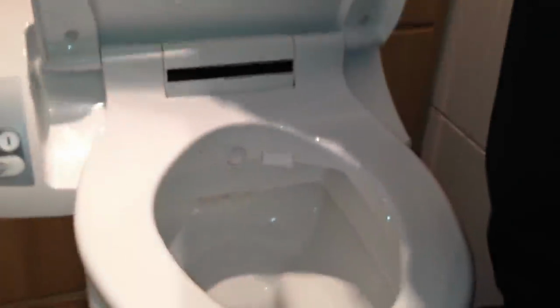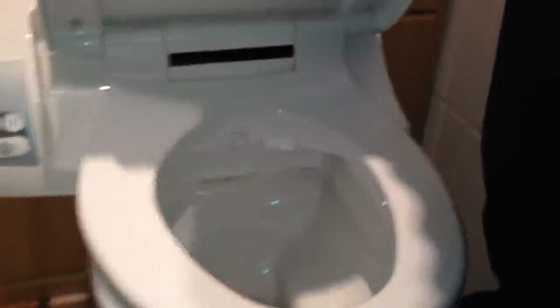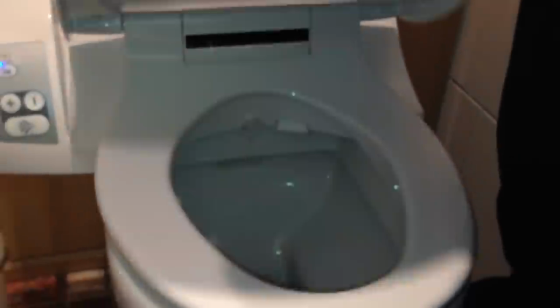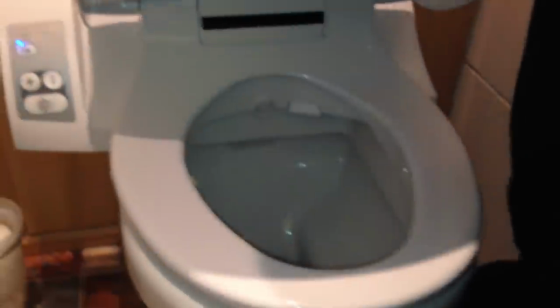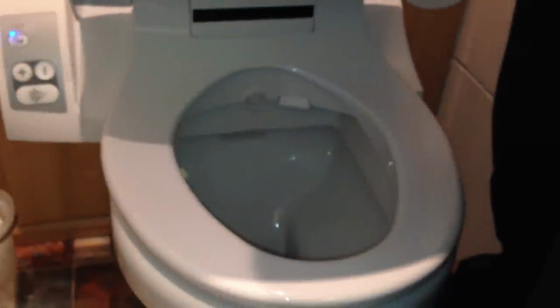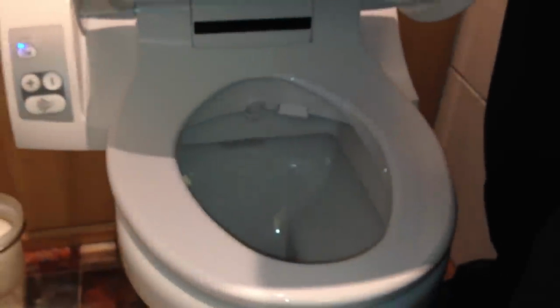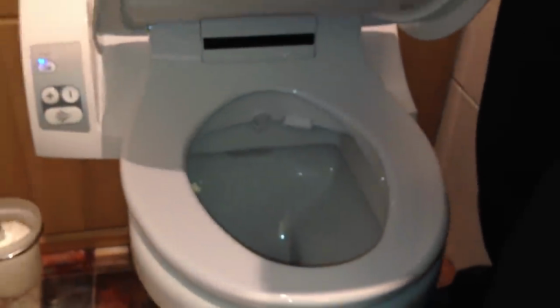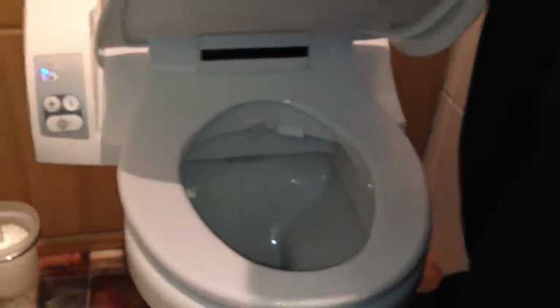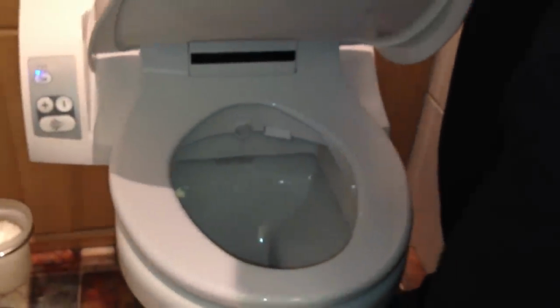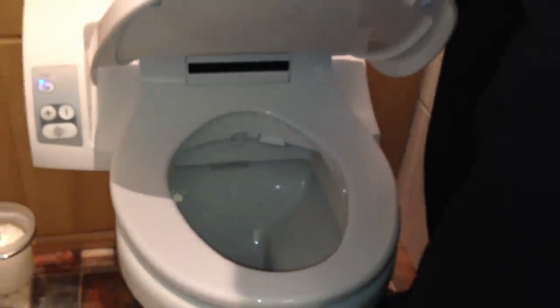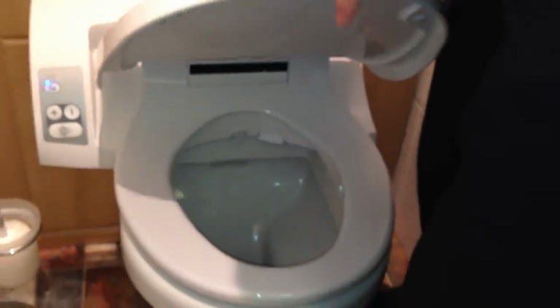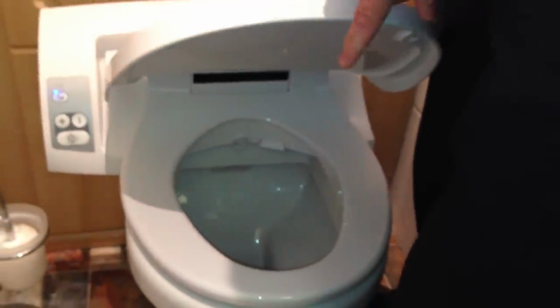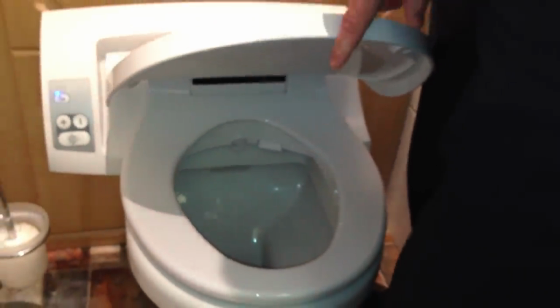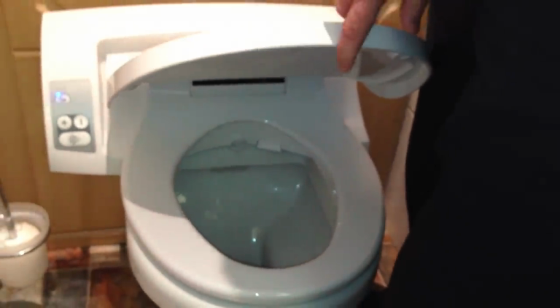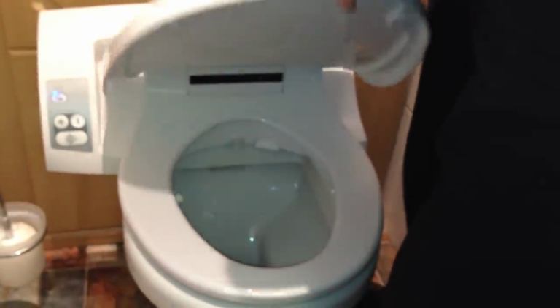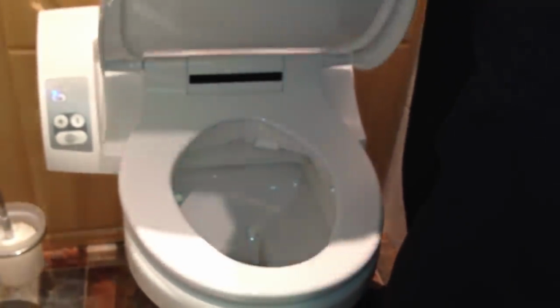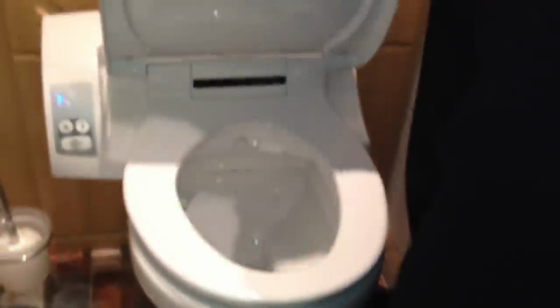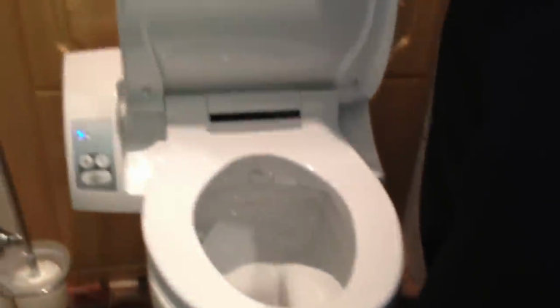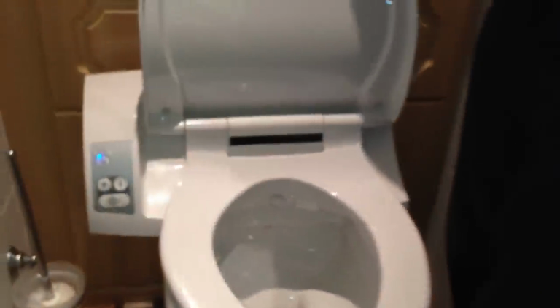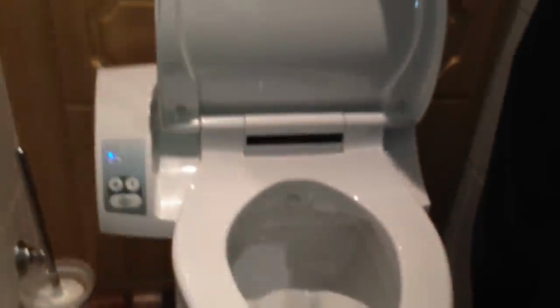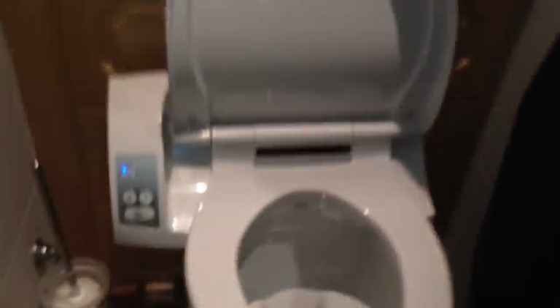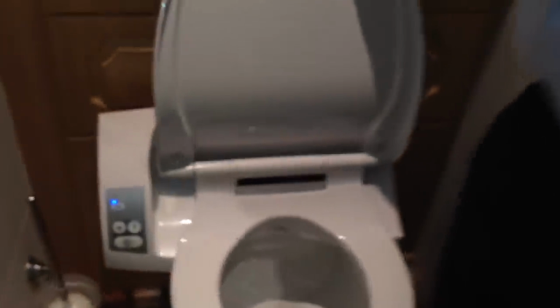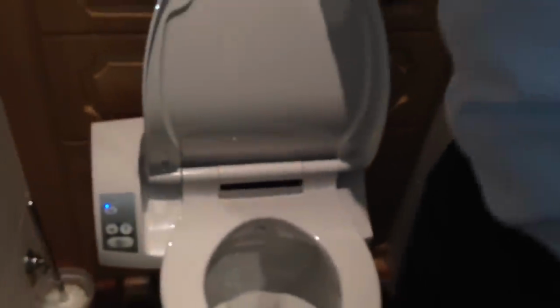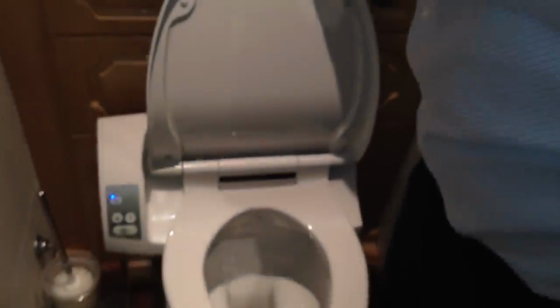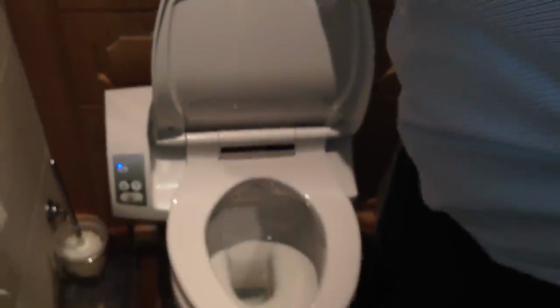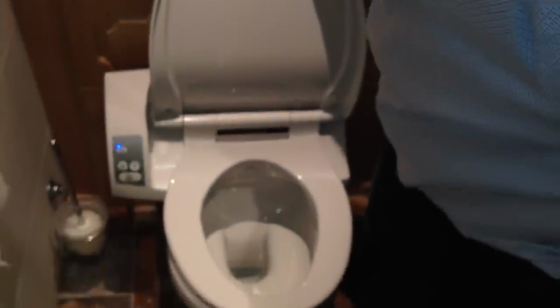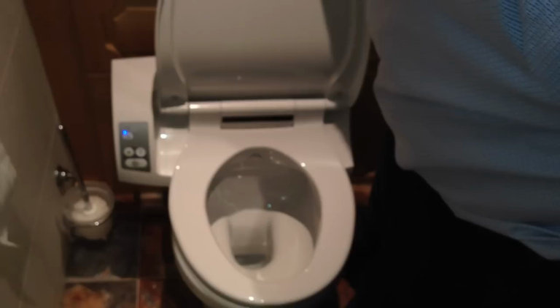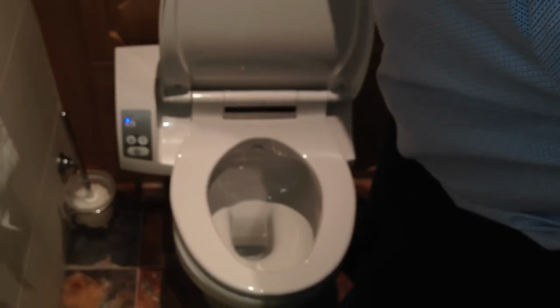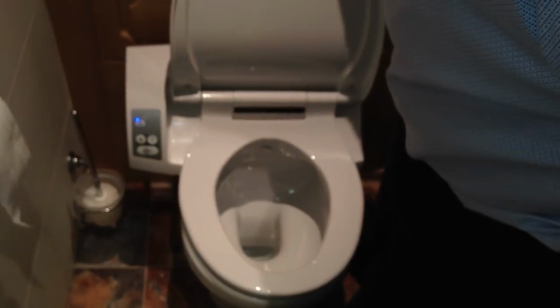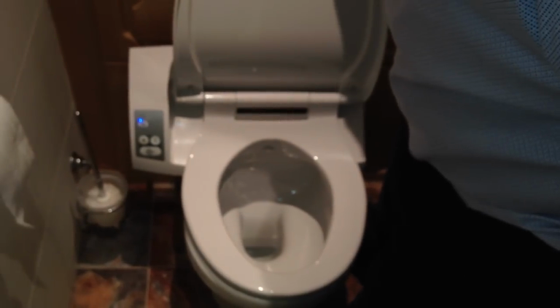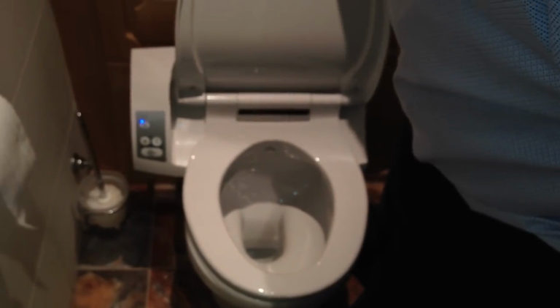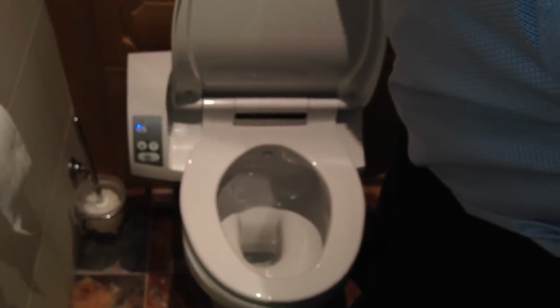It's got a soft close seat as standard, and new for 2013 will be the soft open to stop it tapping against the wall.